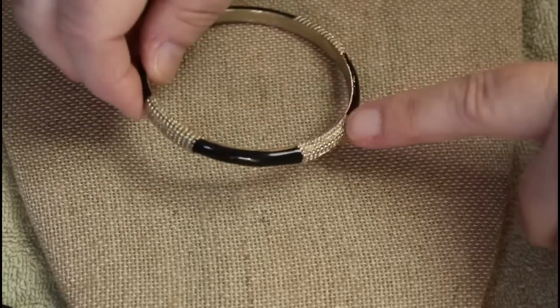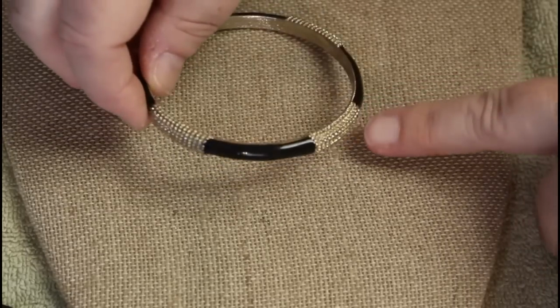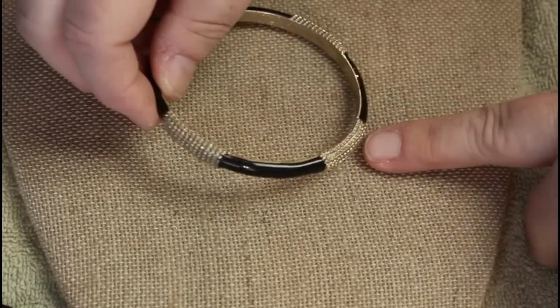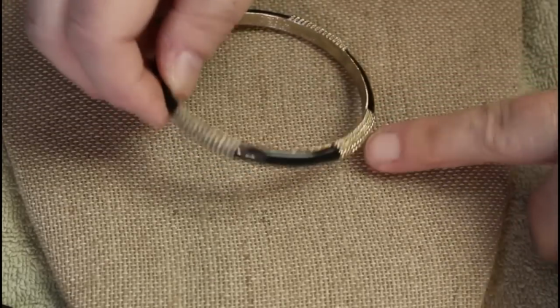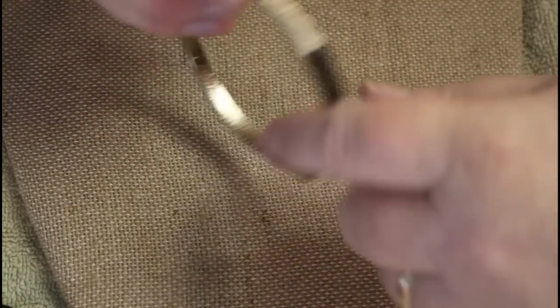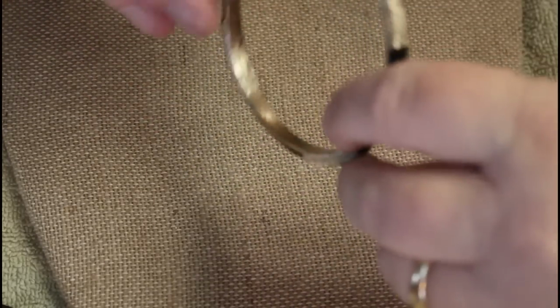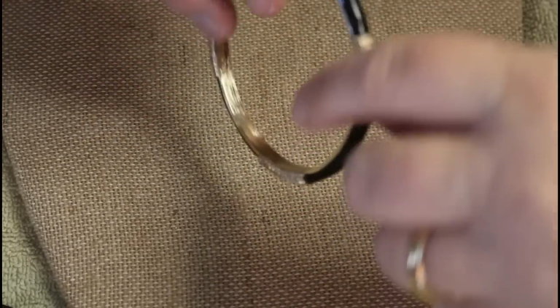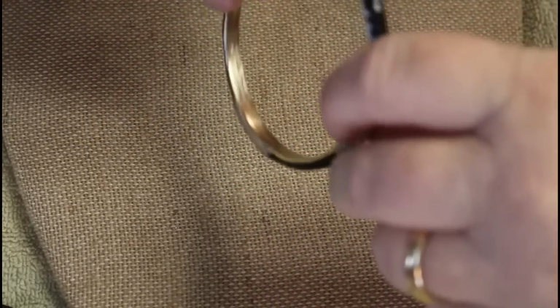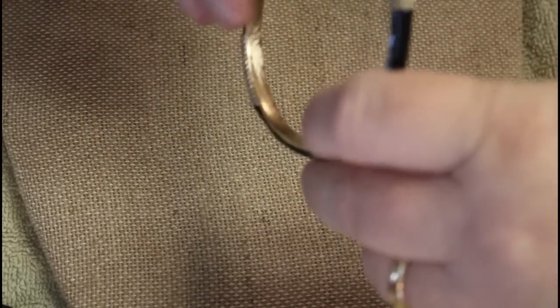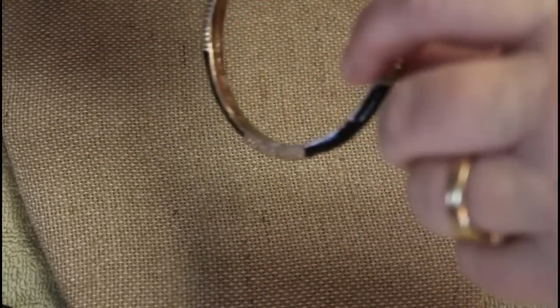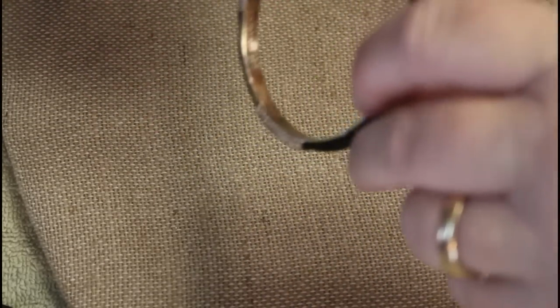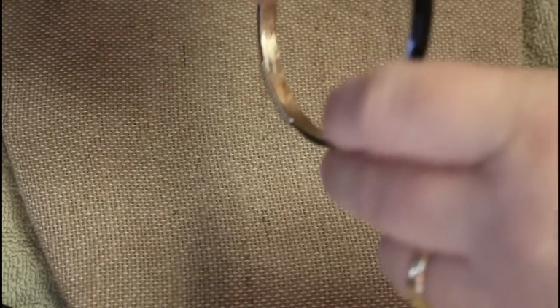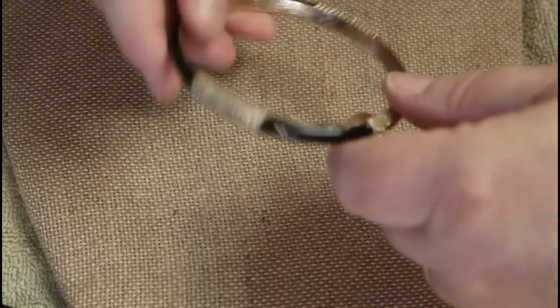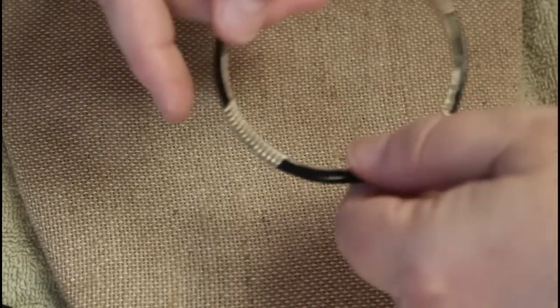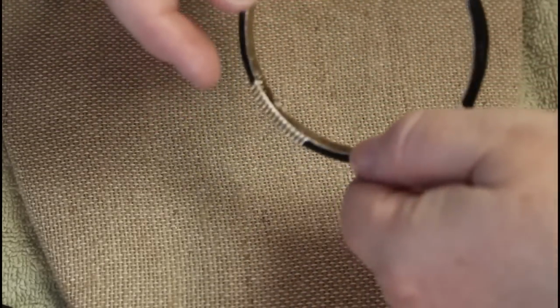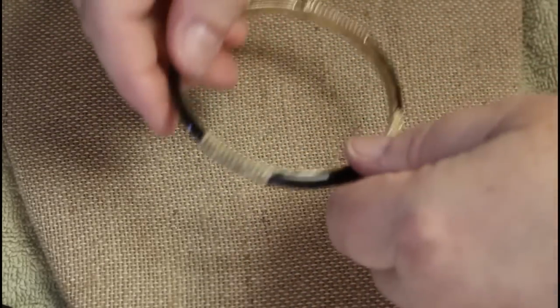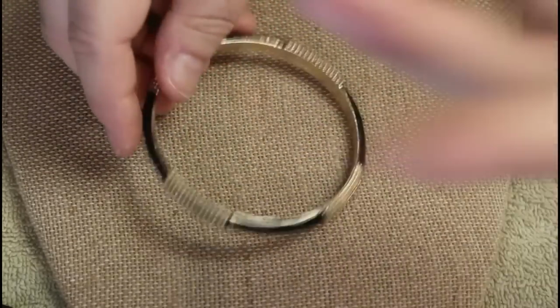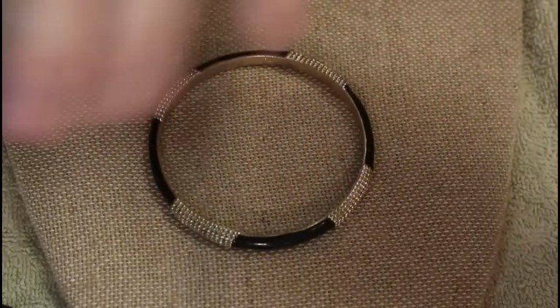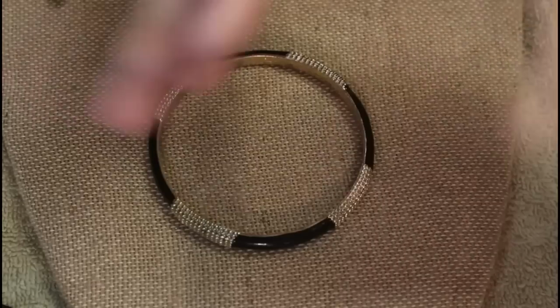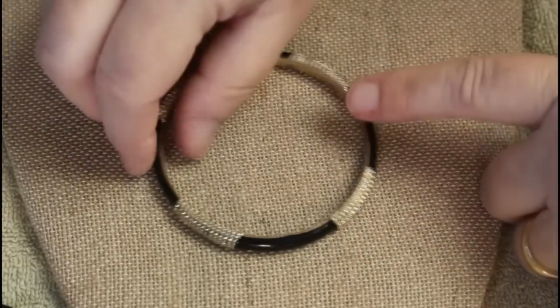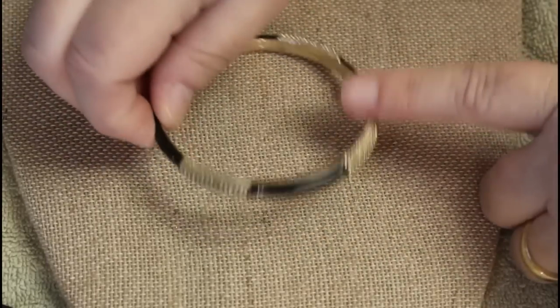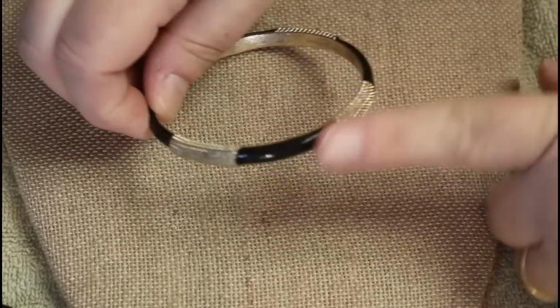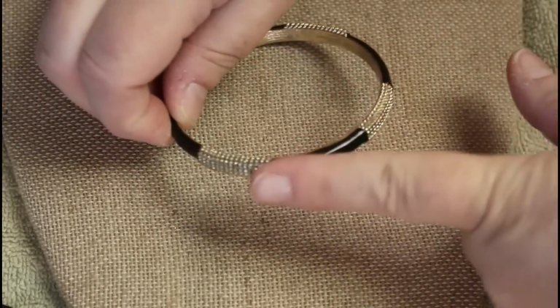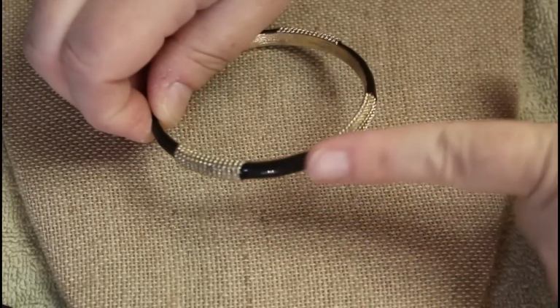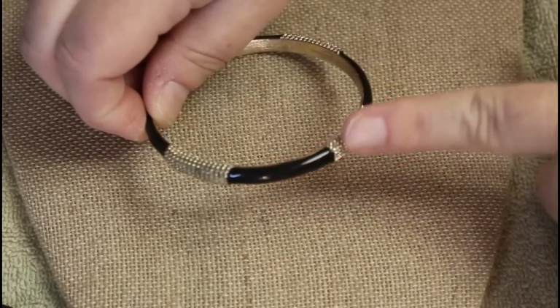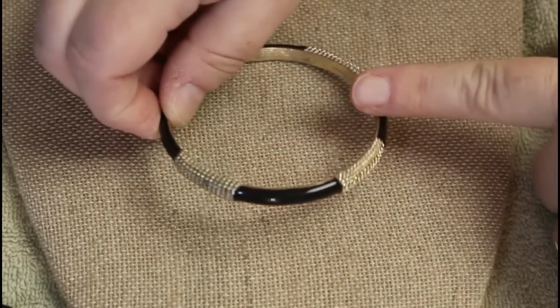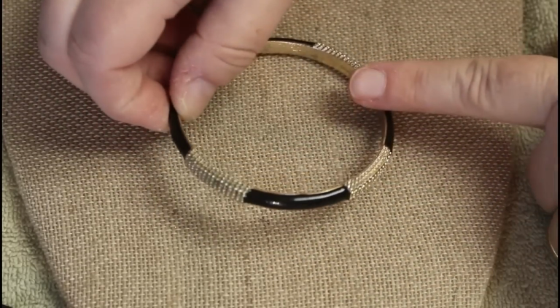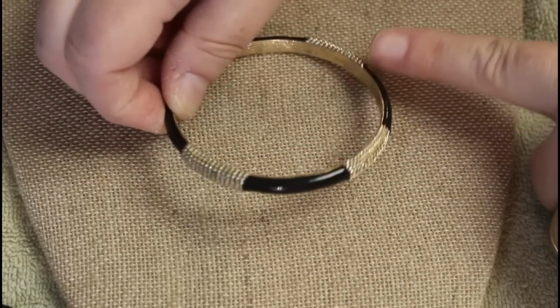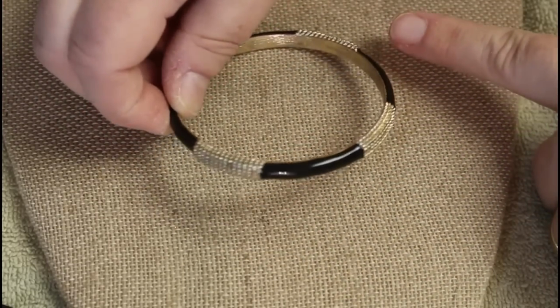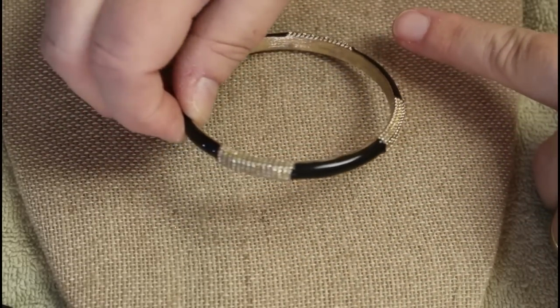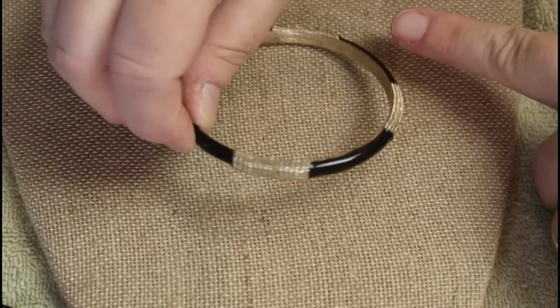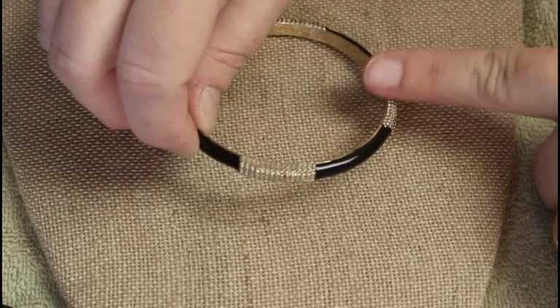This is a nice enamel bracelet. Quick look — I don't see a mark, but look at the enameling.